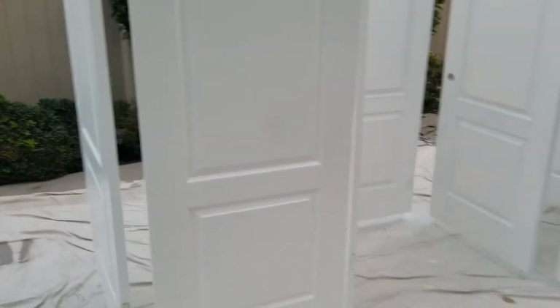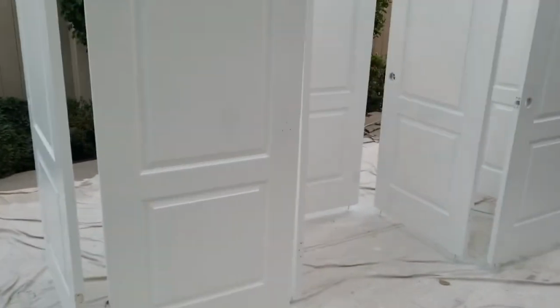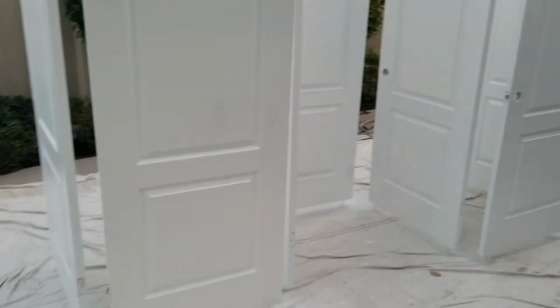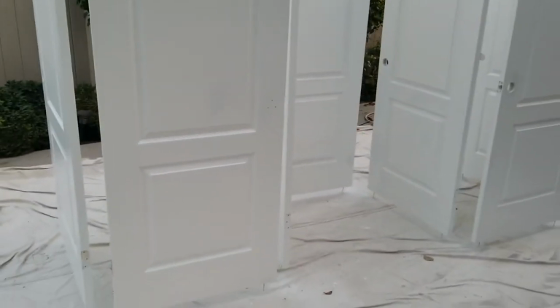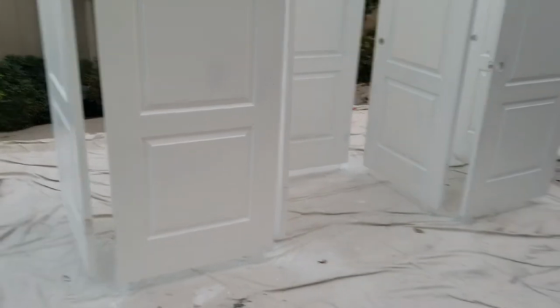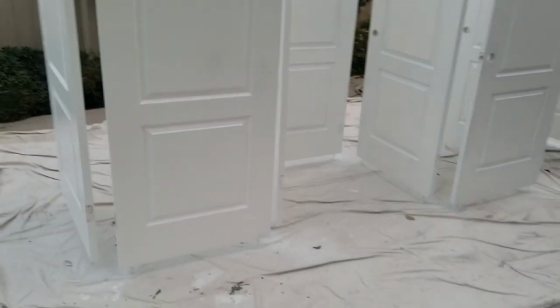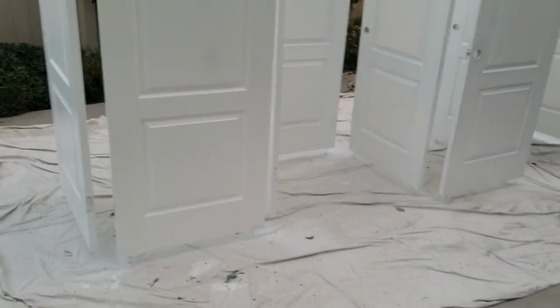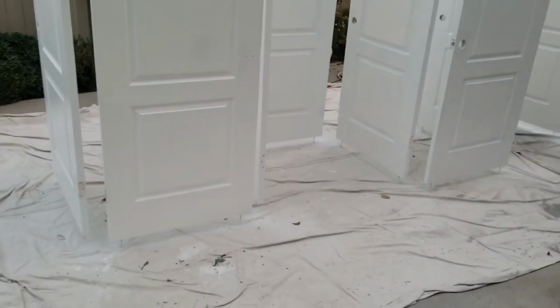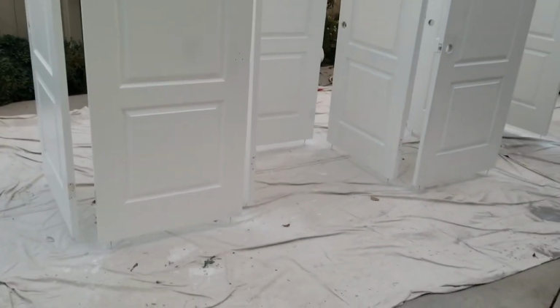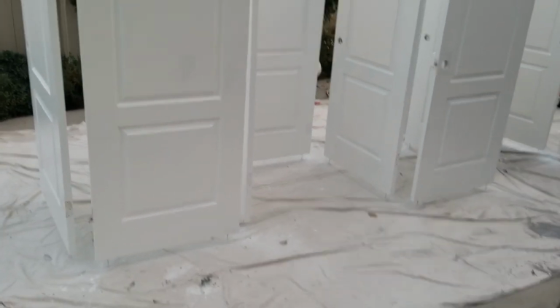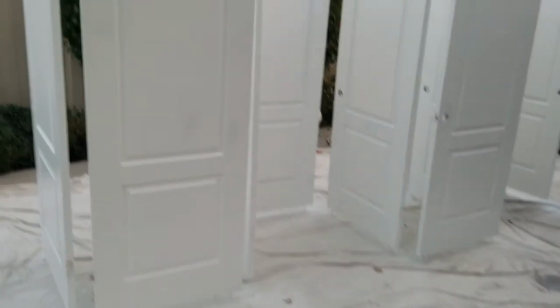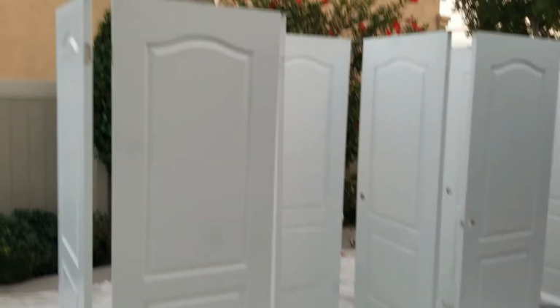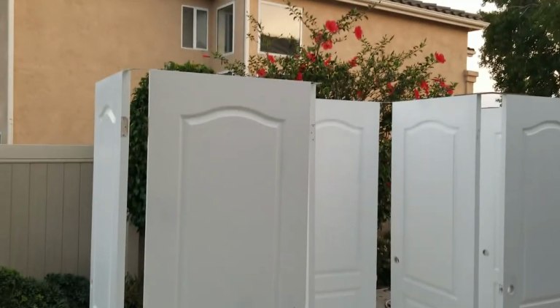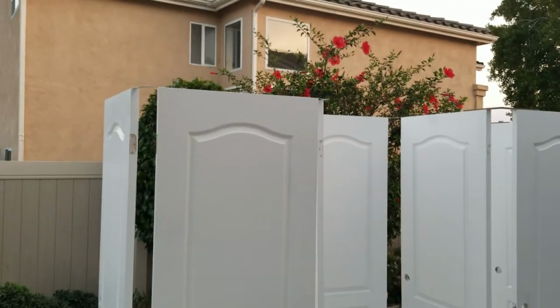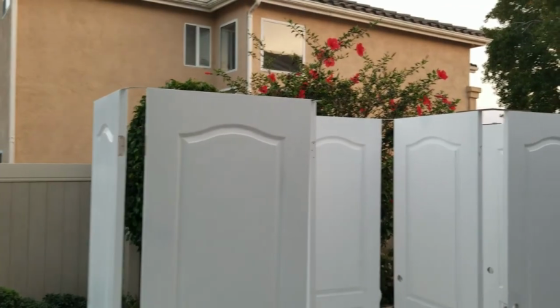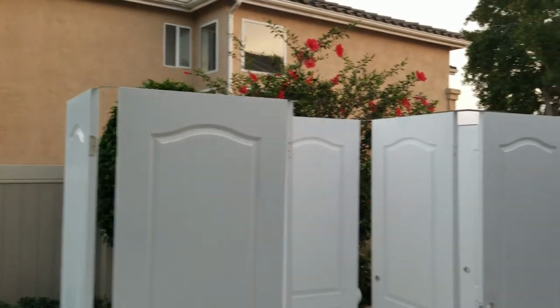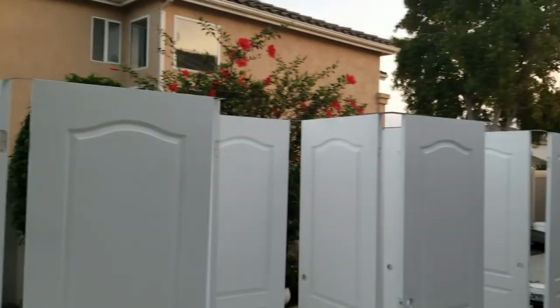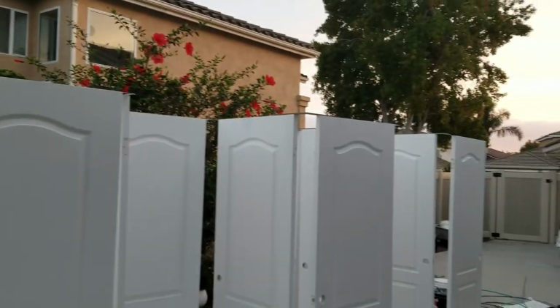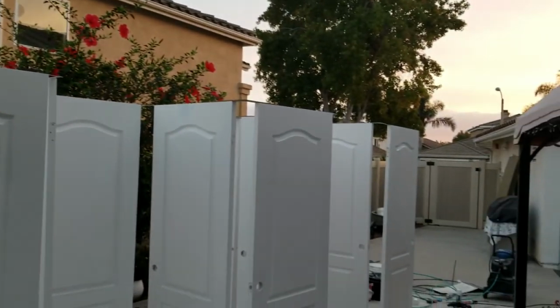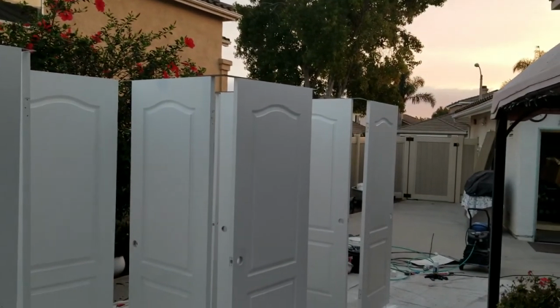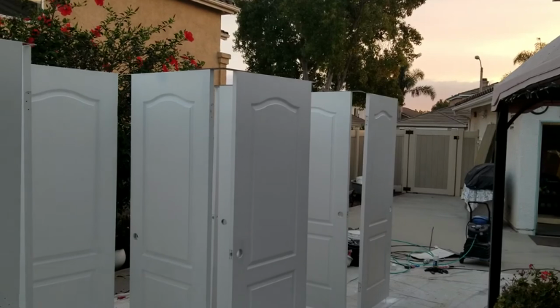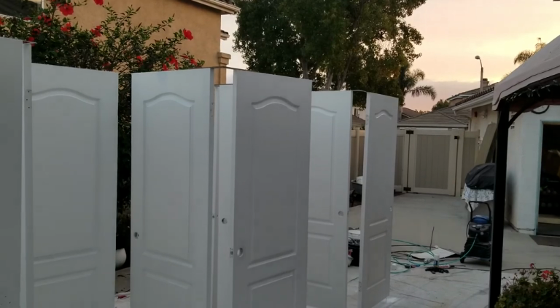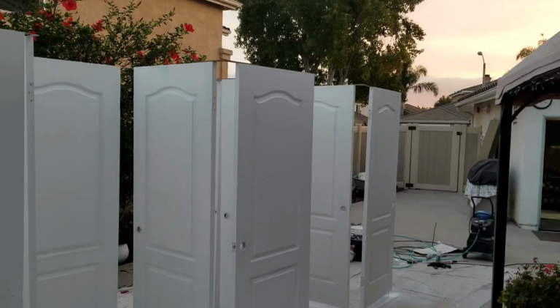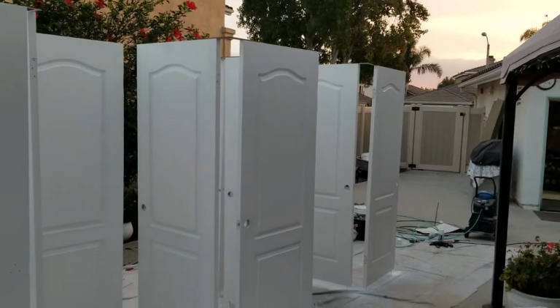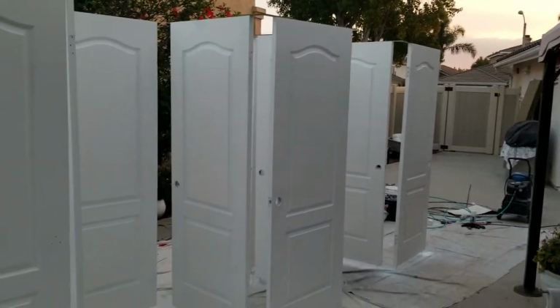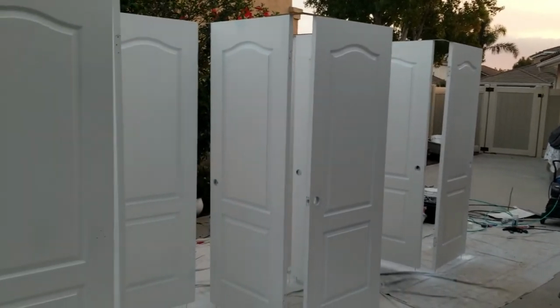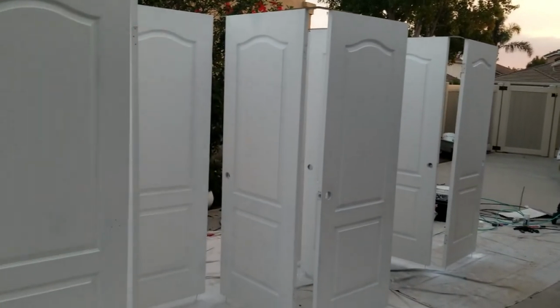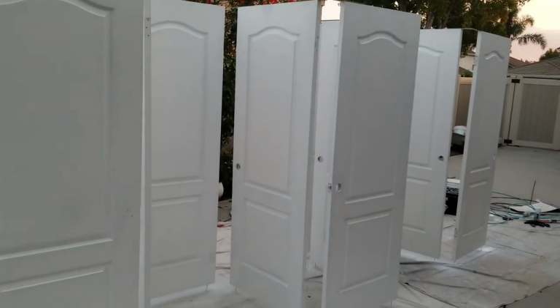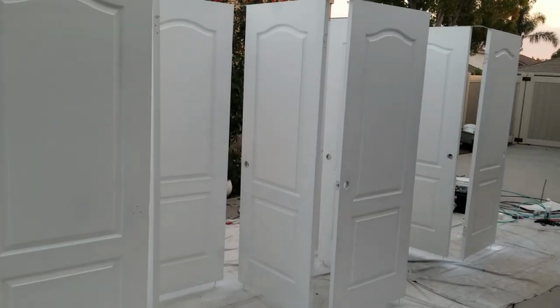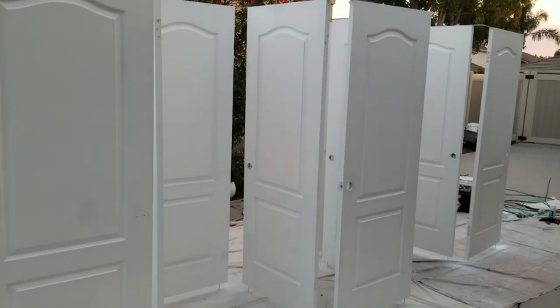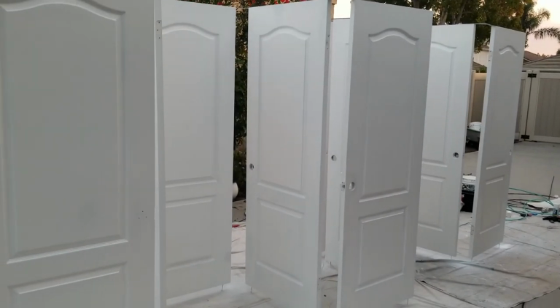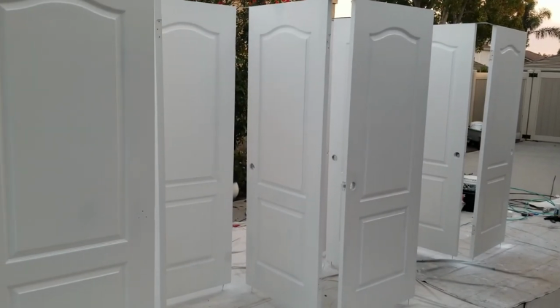Ten doors takes relatively small floor space and you can paint them all at once. Hope it's helped somebody. Bye.